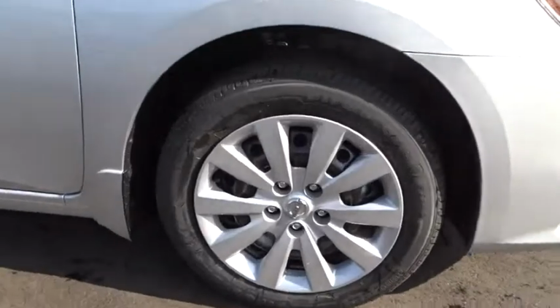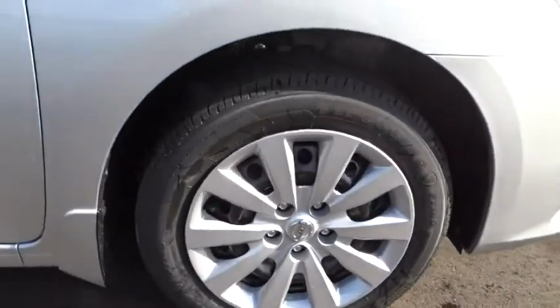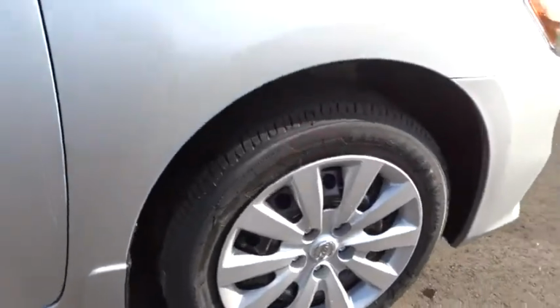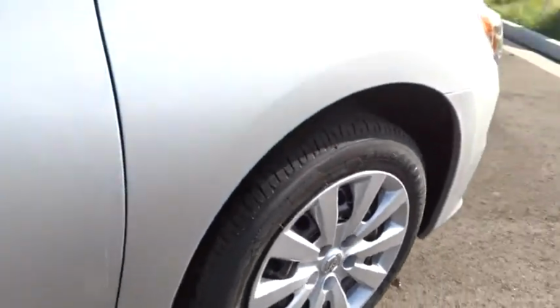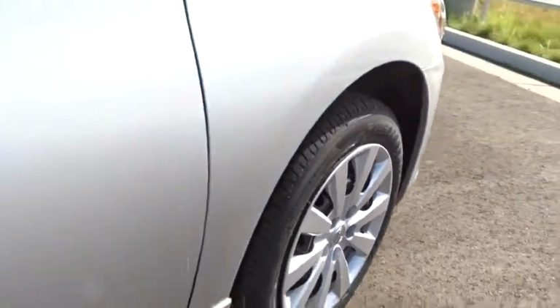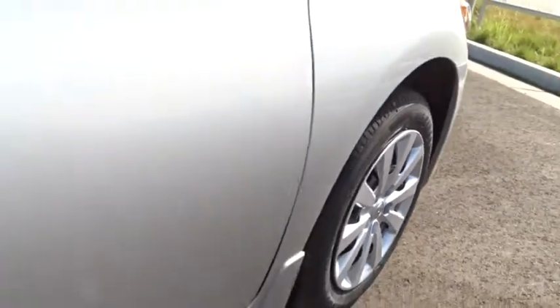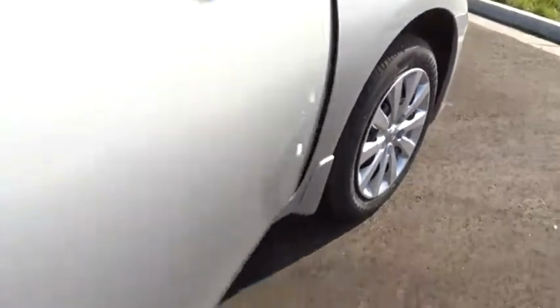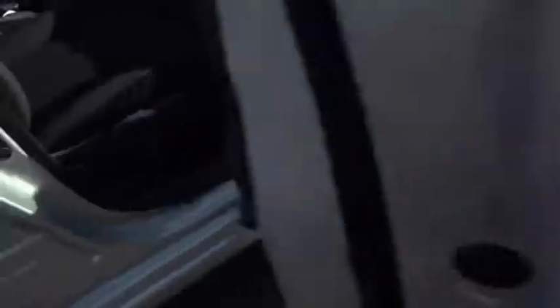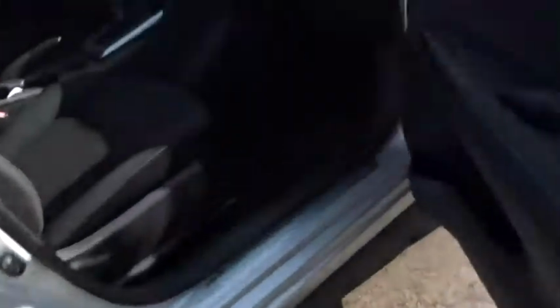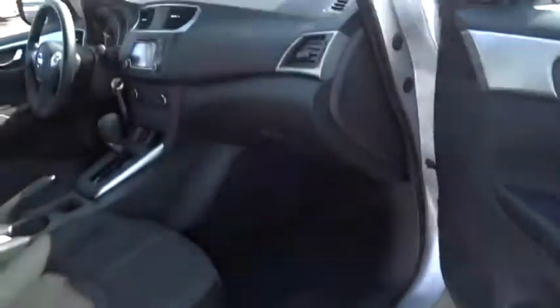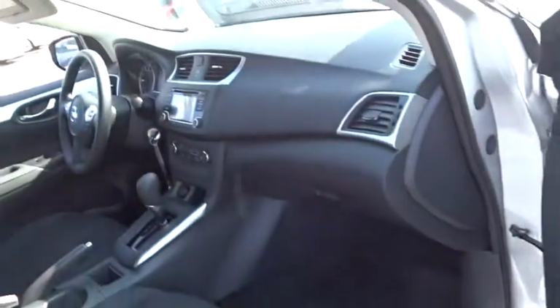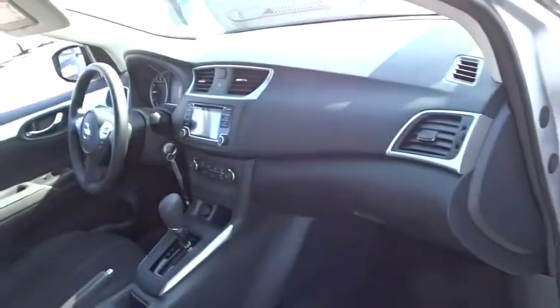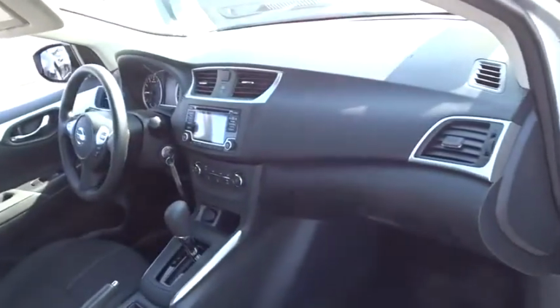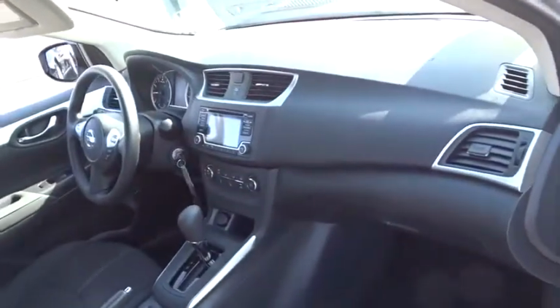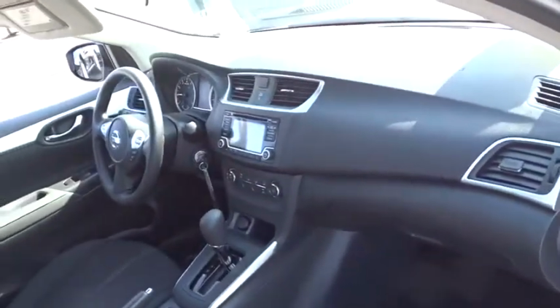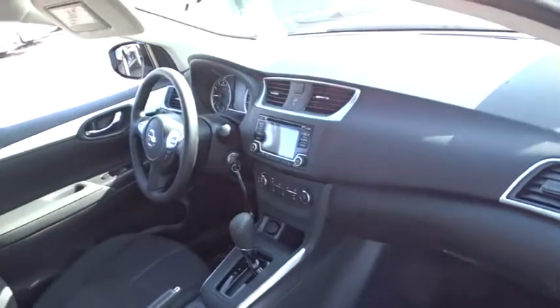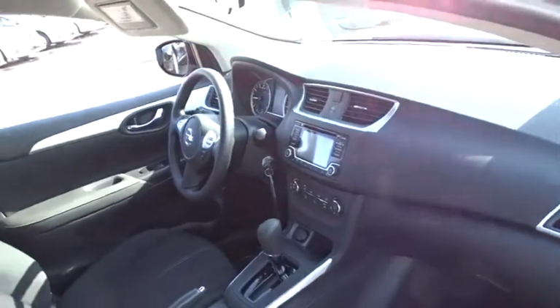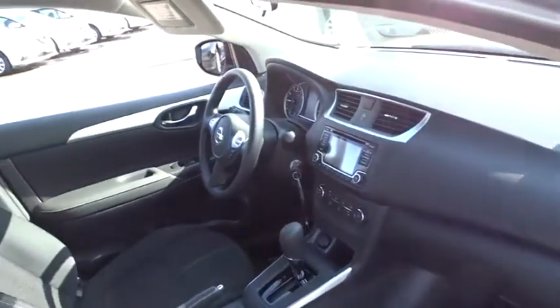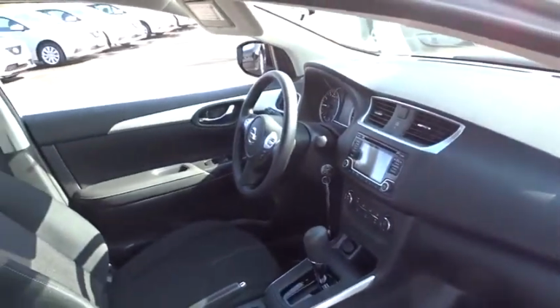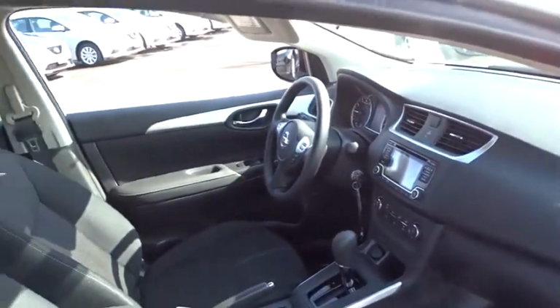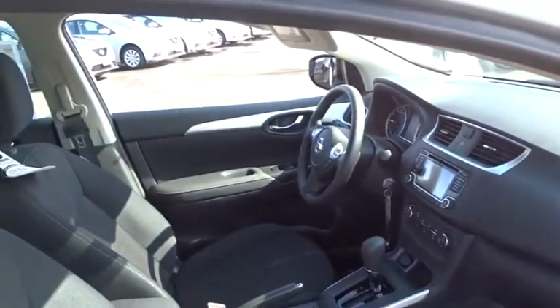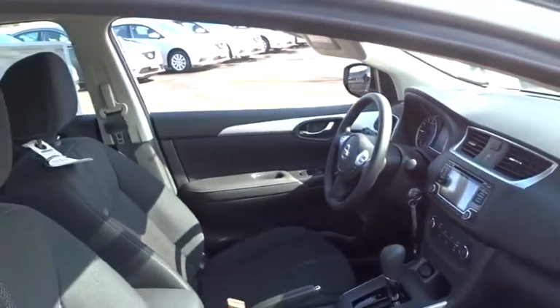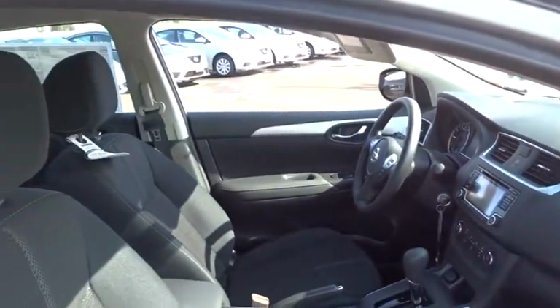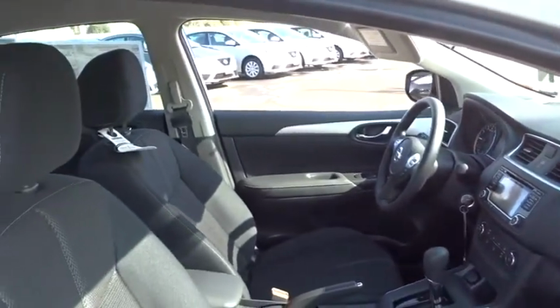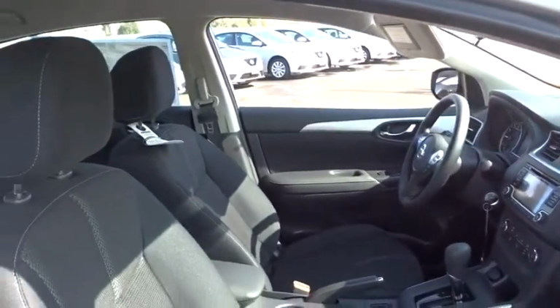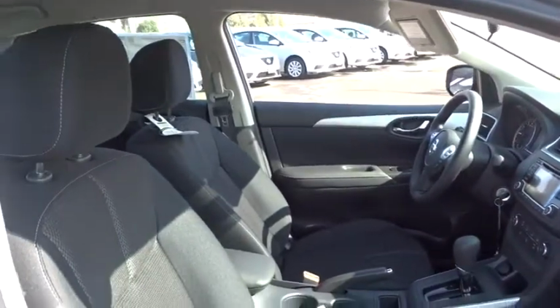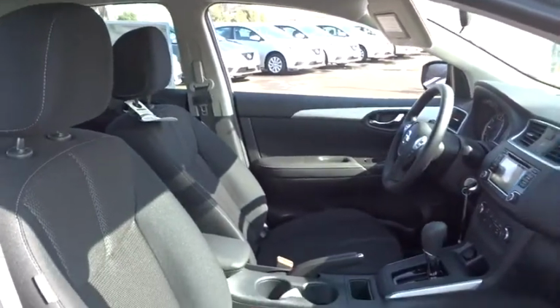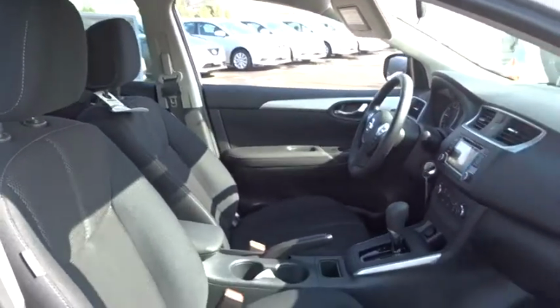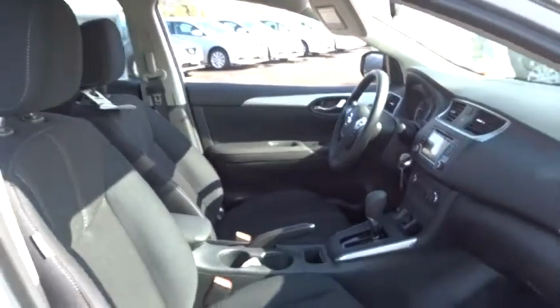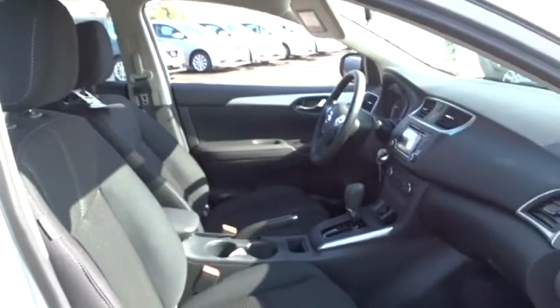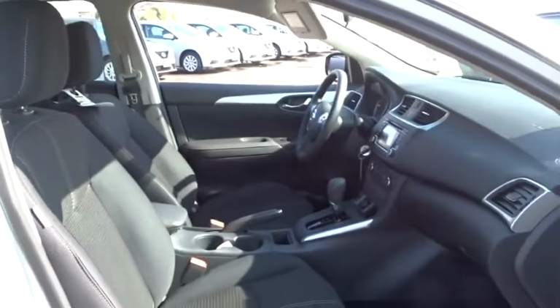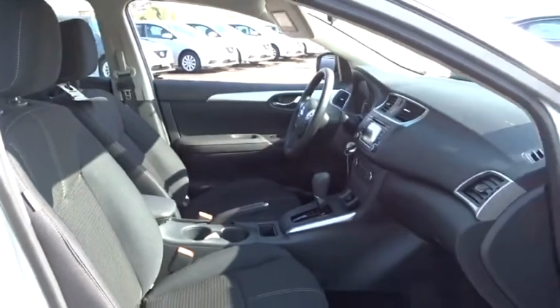Stability control, traction control, anti-lock braking system, steering wheel audio controls, keyless entry, backup camera, Bluetooth, adjustable steering wheel, power steering, cruise control.